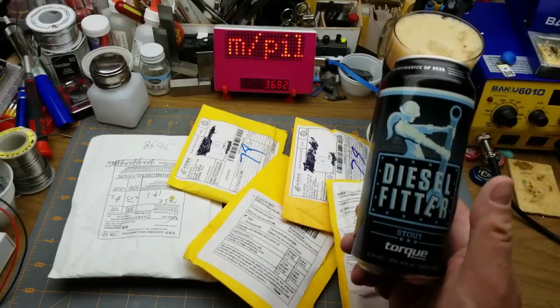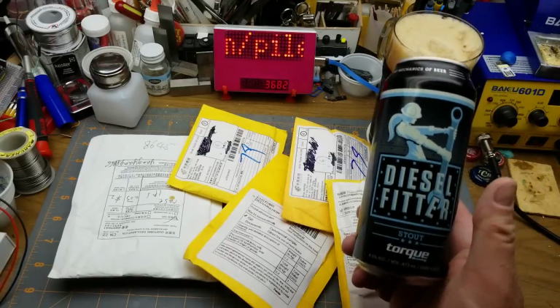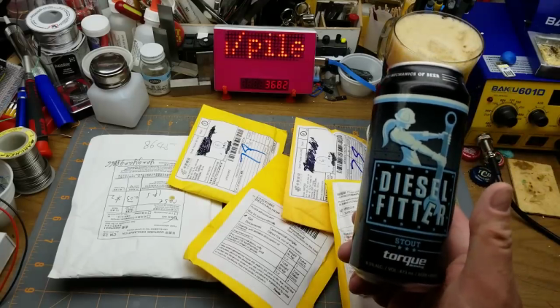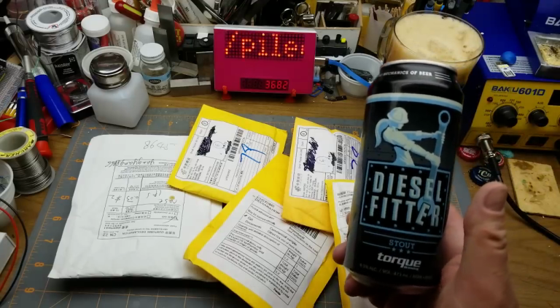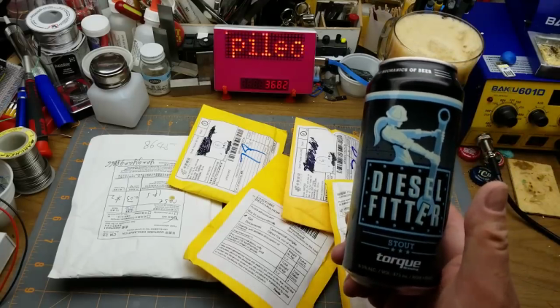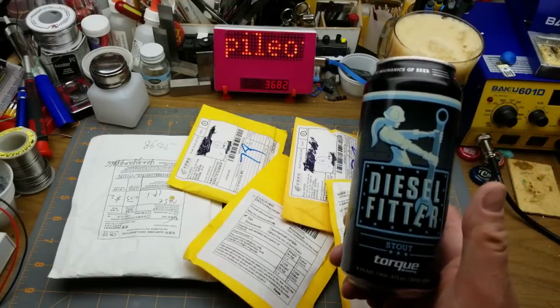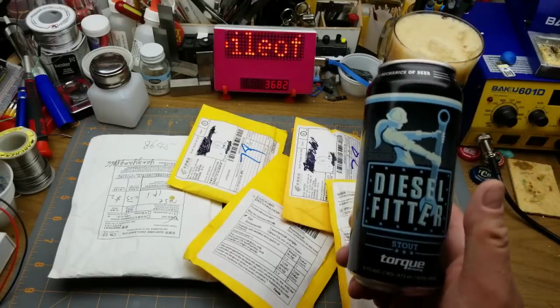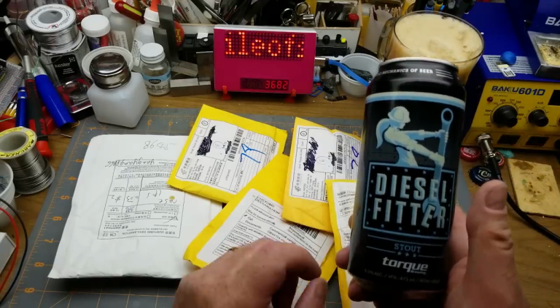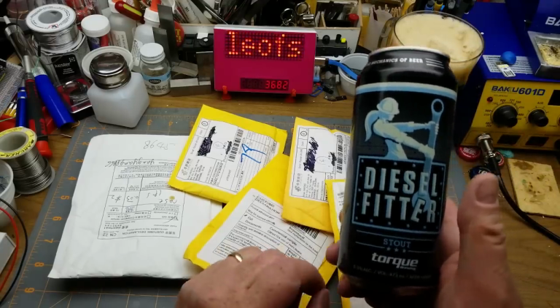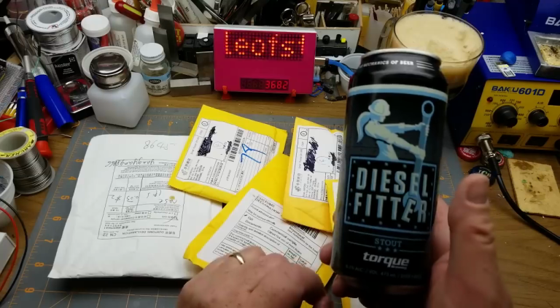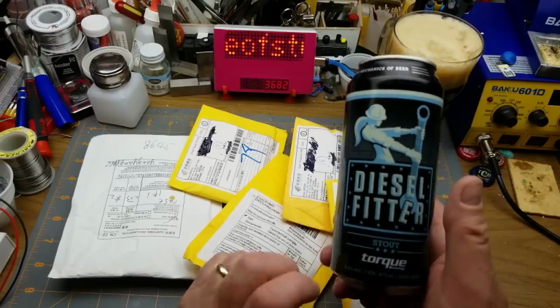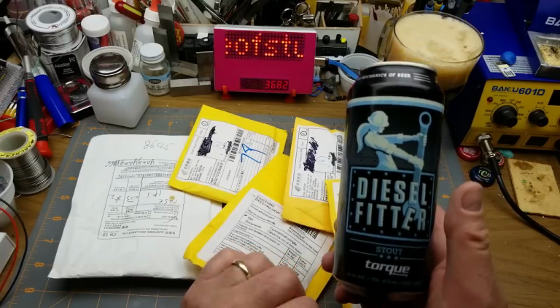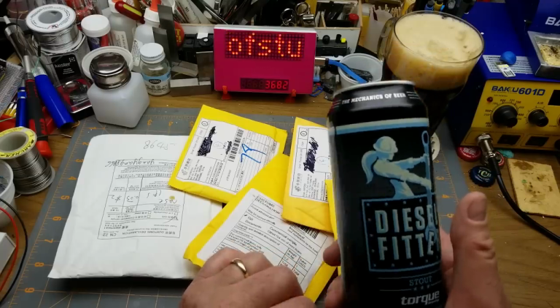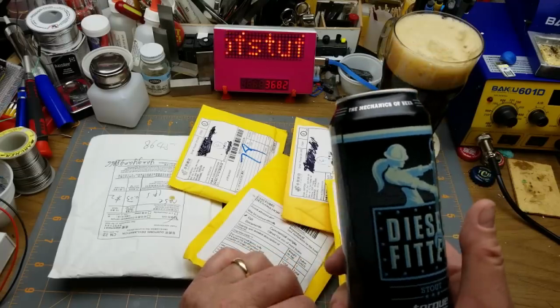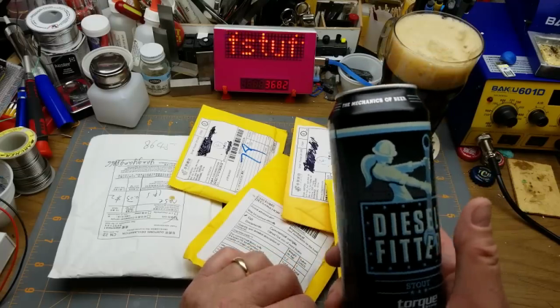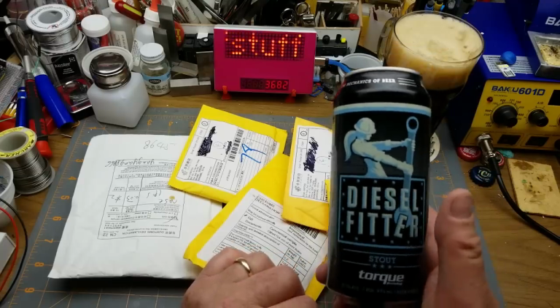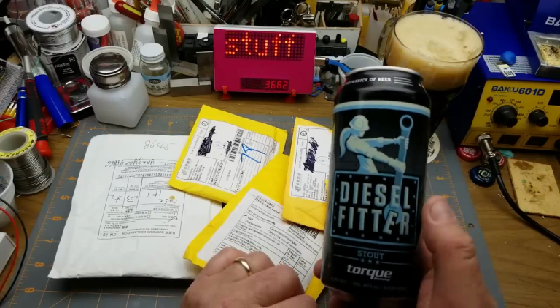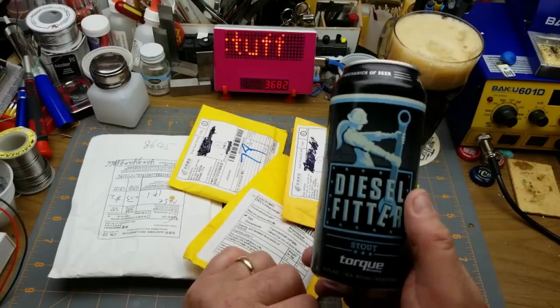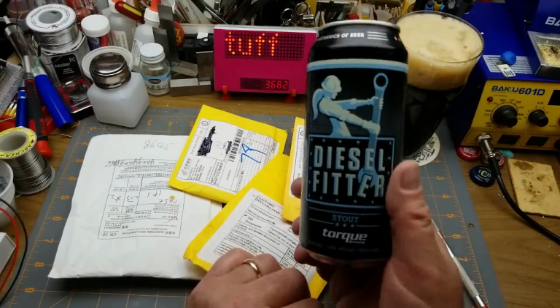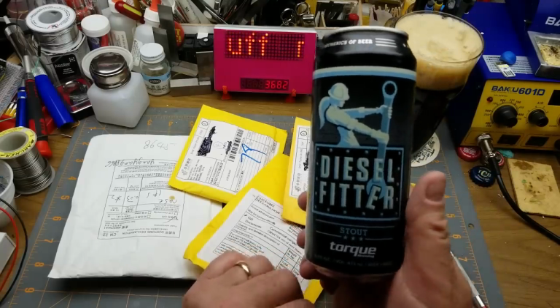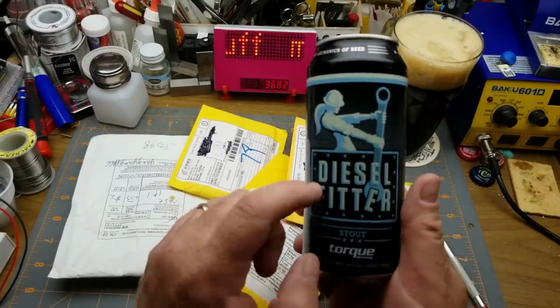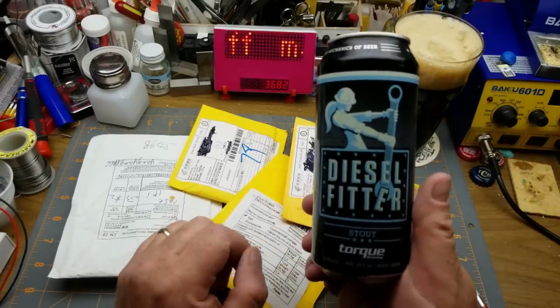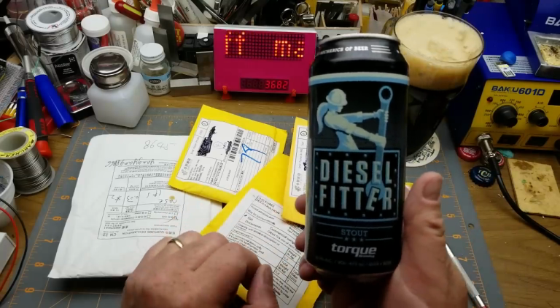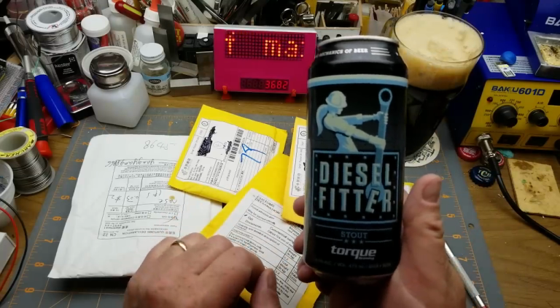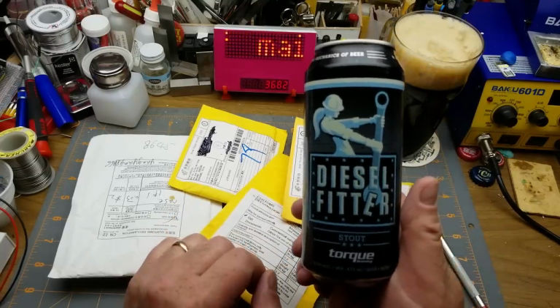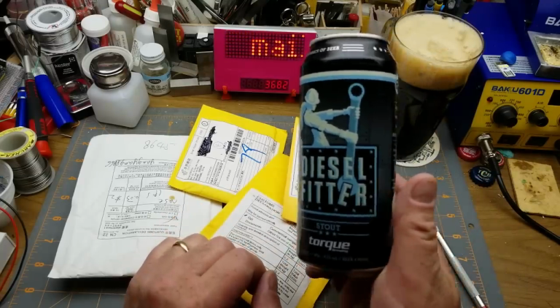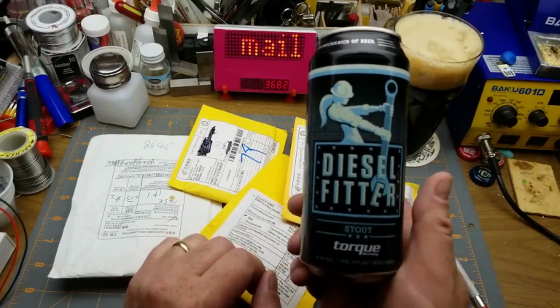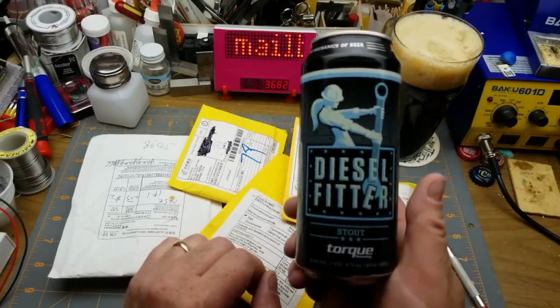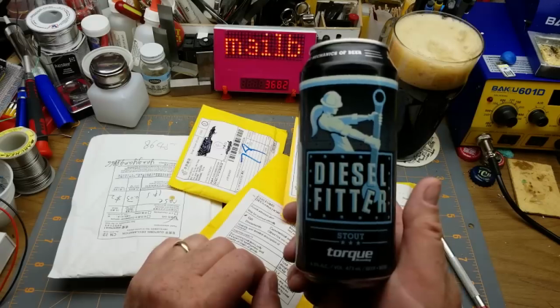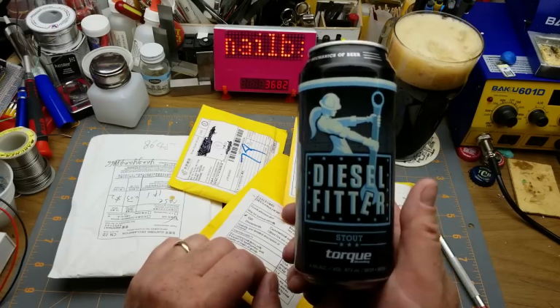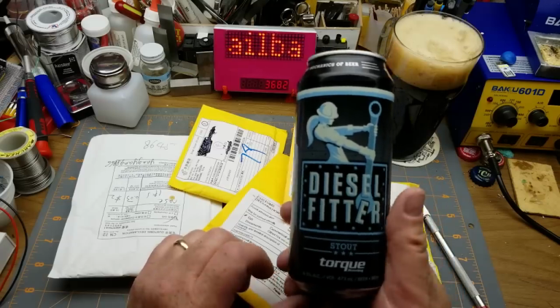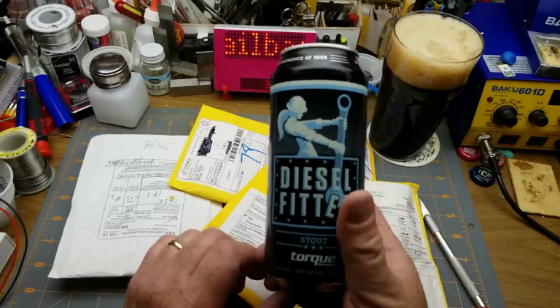Today's mailbag is lubricated by Diesel Fitter Stout by Torque Brewing, Winnipeg. I'd like to have that poster up on the wall actually — that's a pretty cool logo.